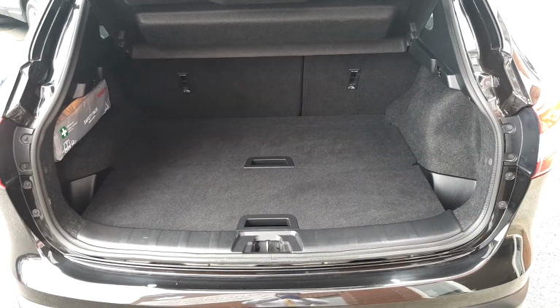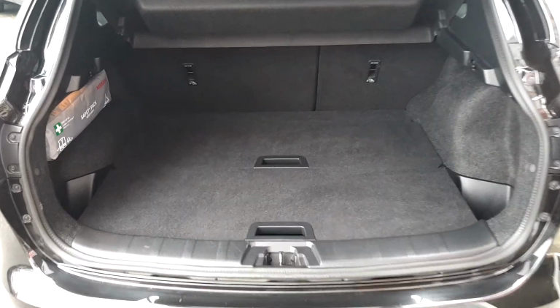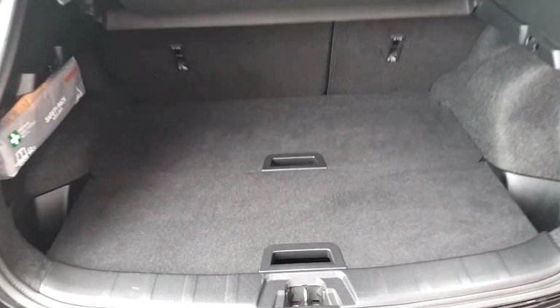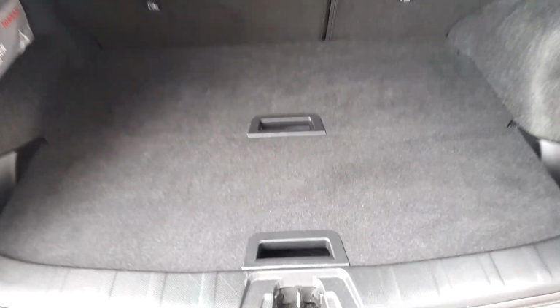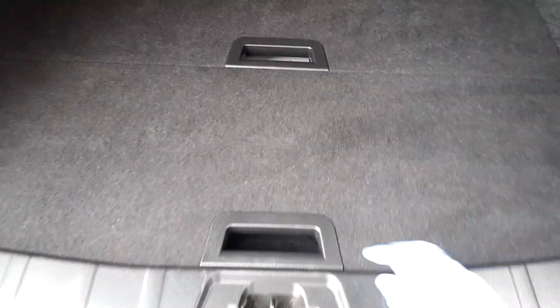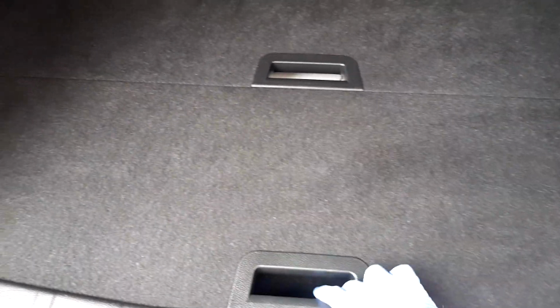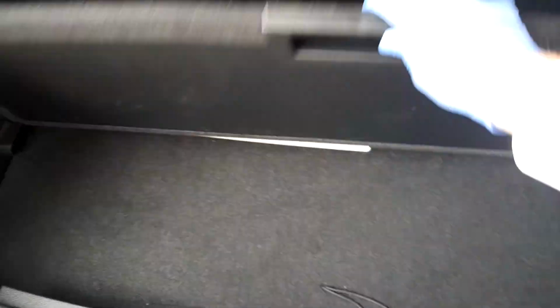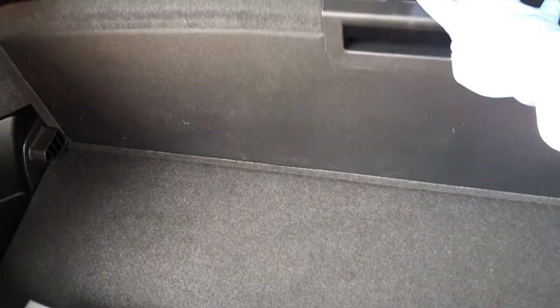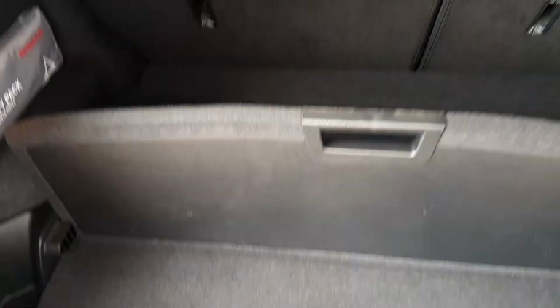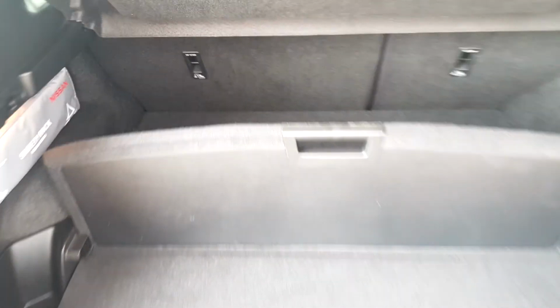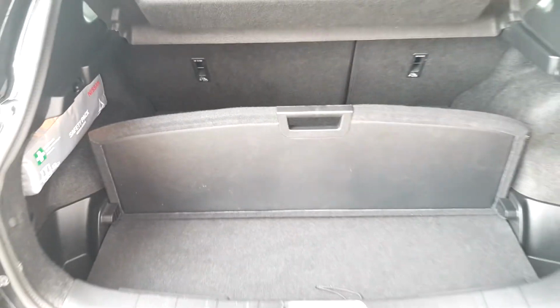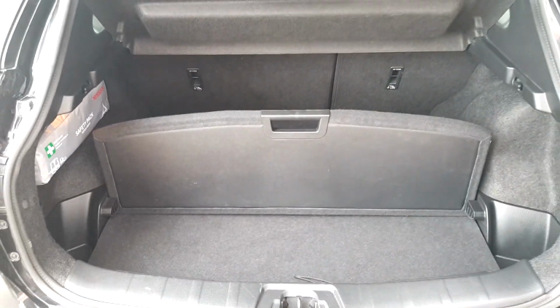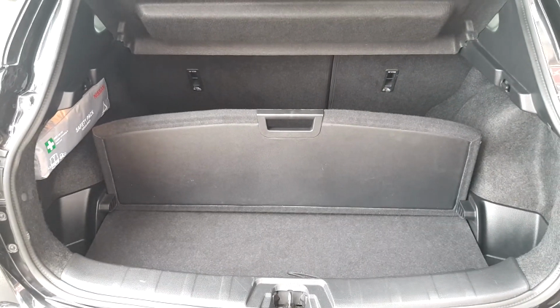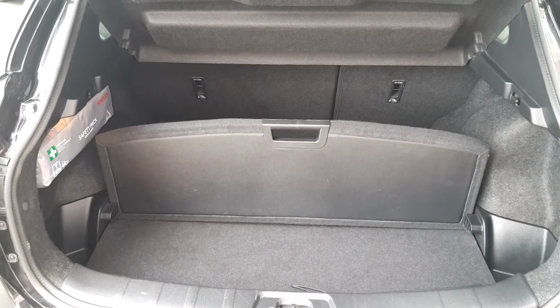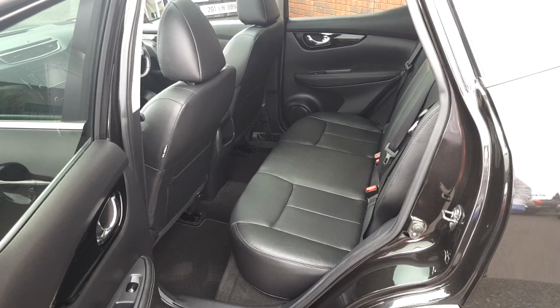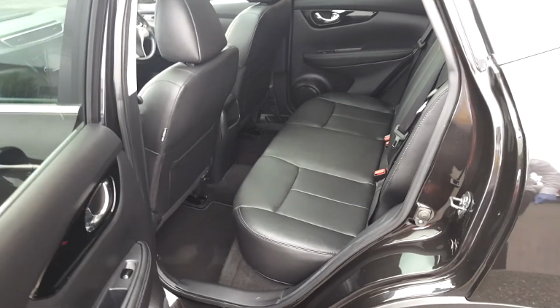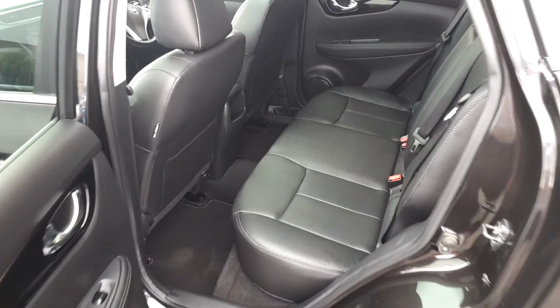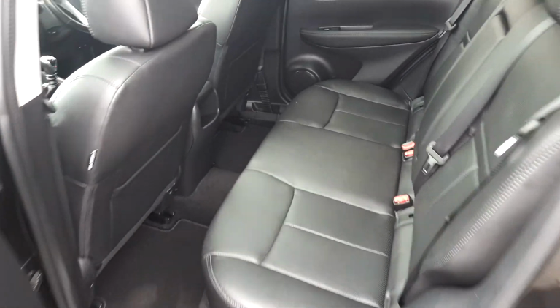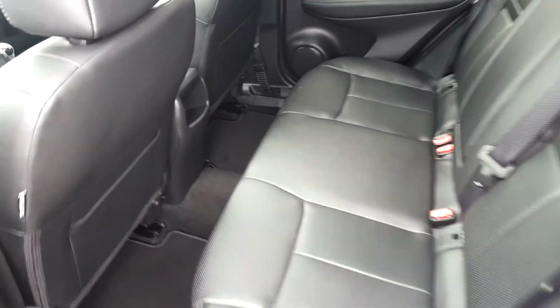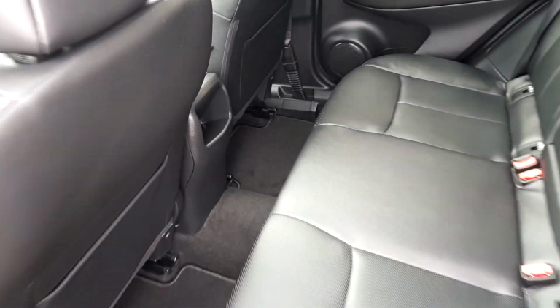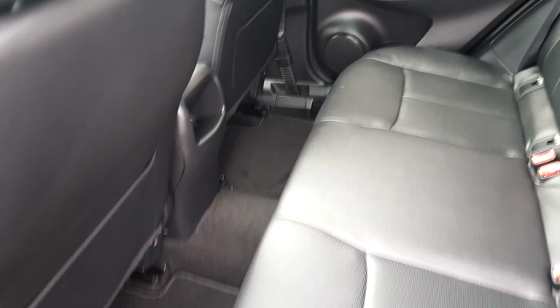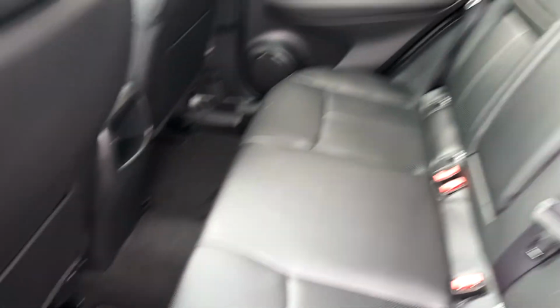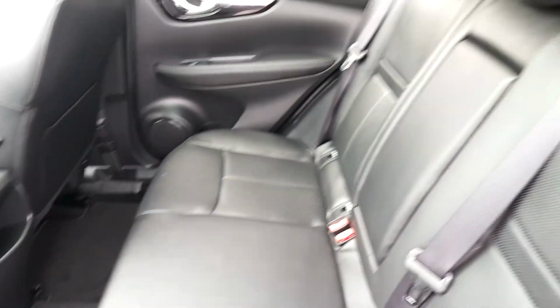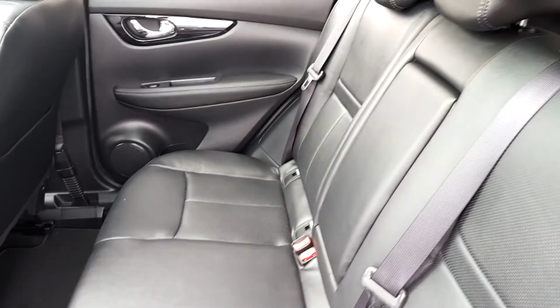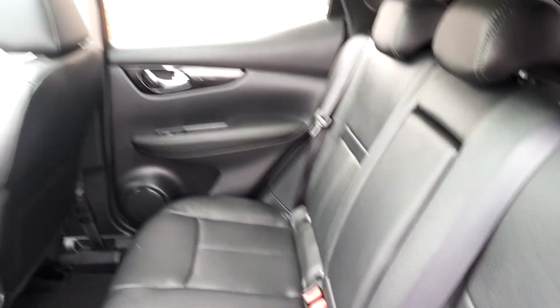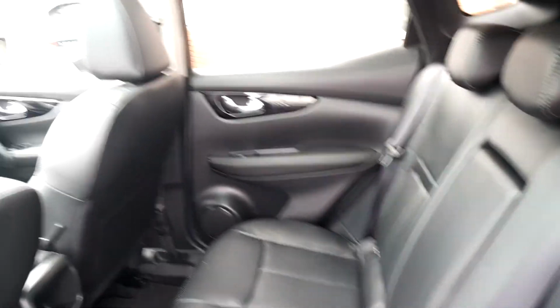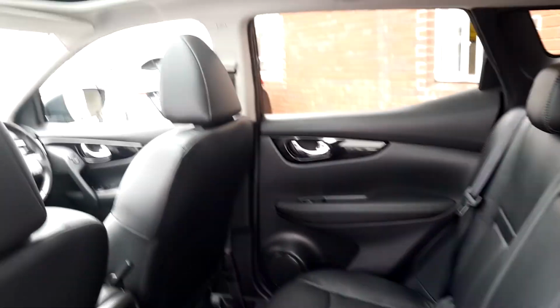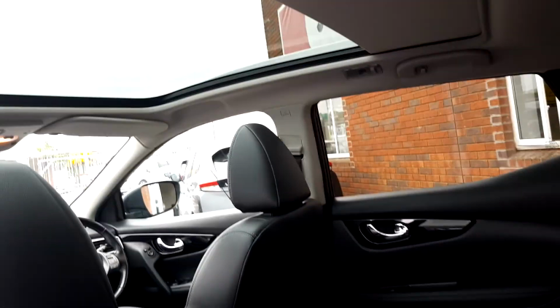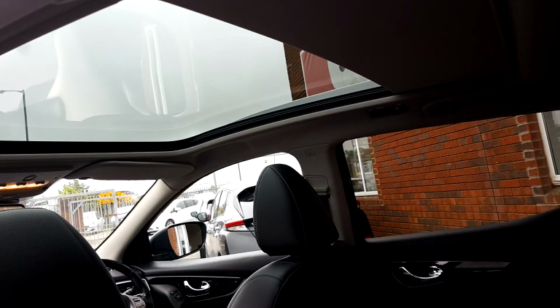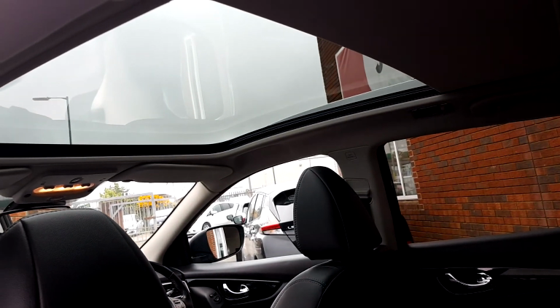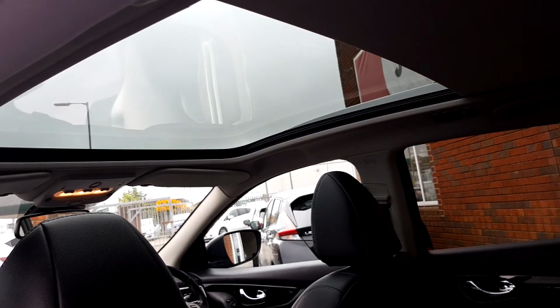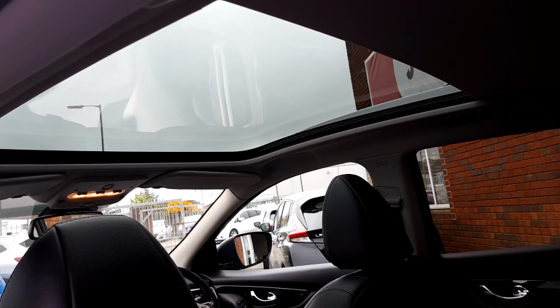Really good size boot on the Qashqai with a boot divider as standard. Again, loads of room in the back. You can see the full leather interior and the moonroof with the electric blind.